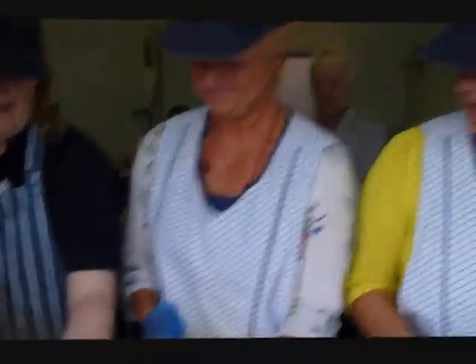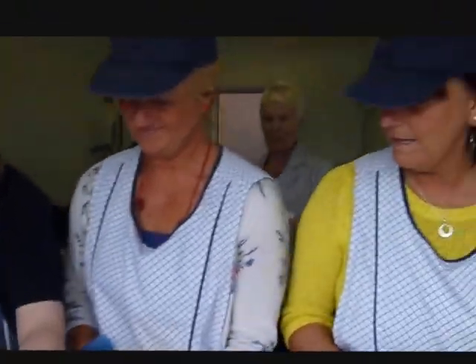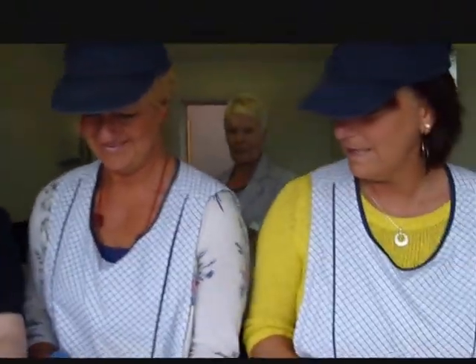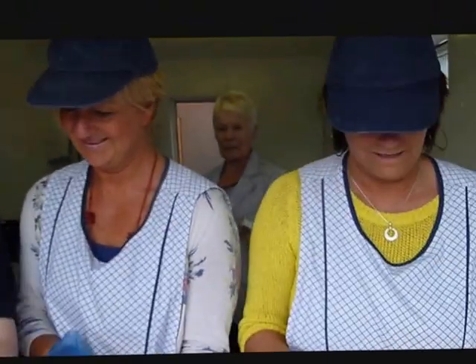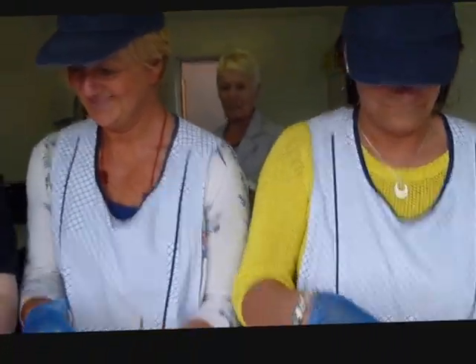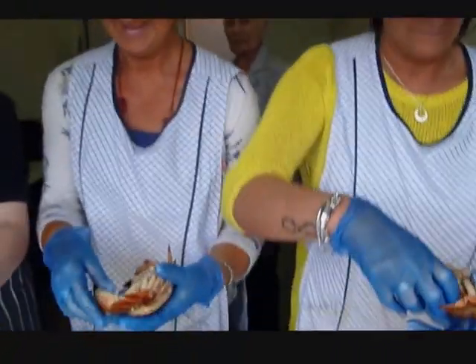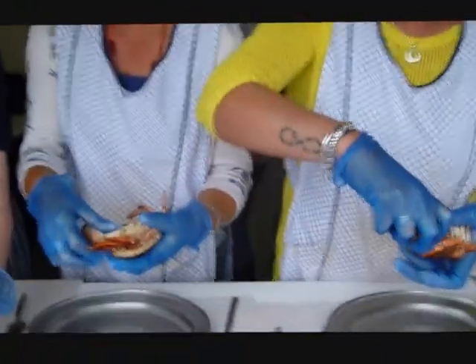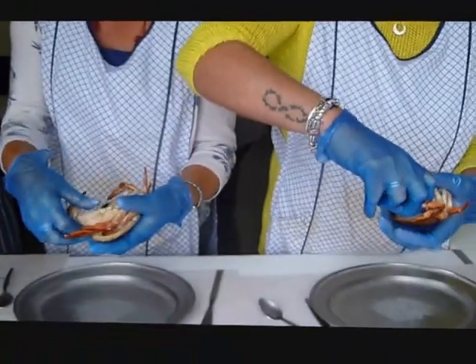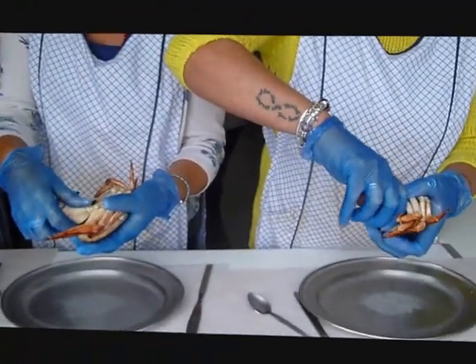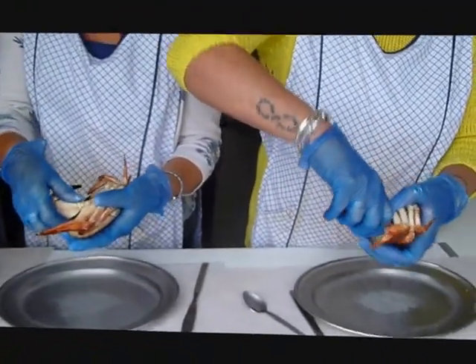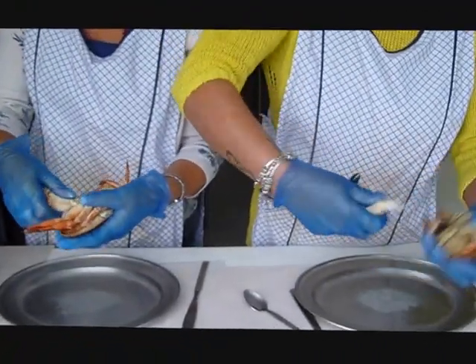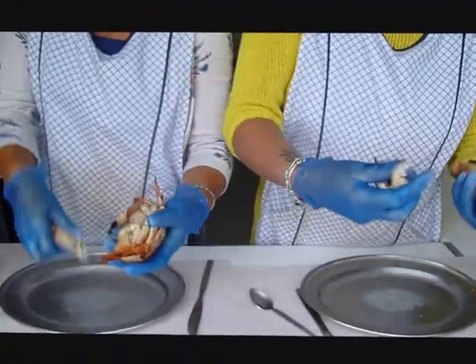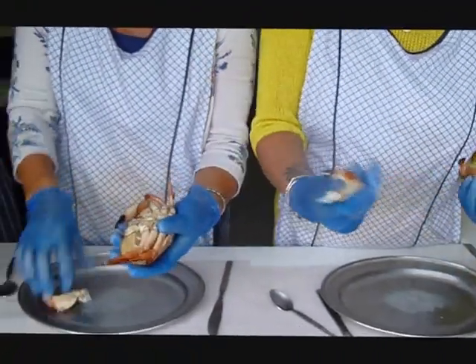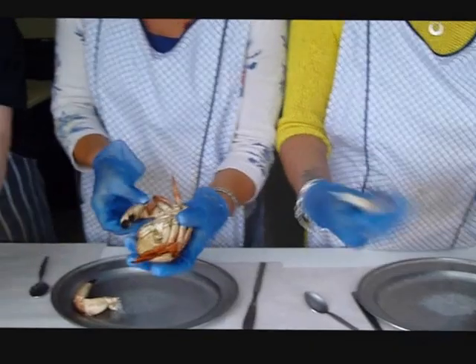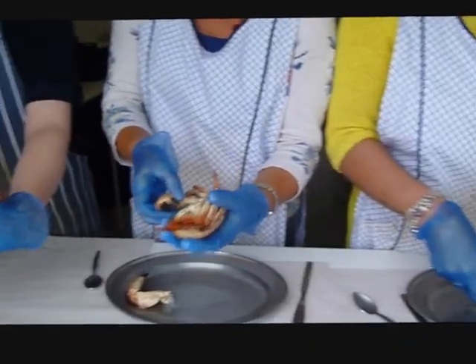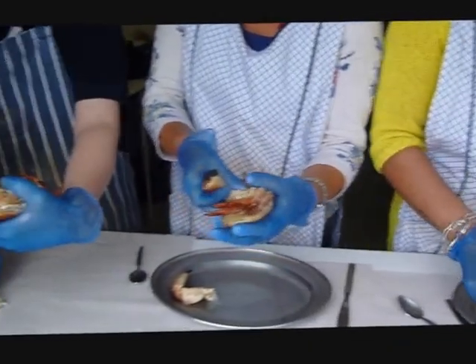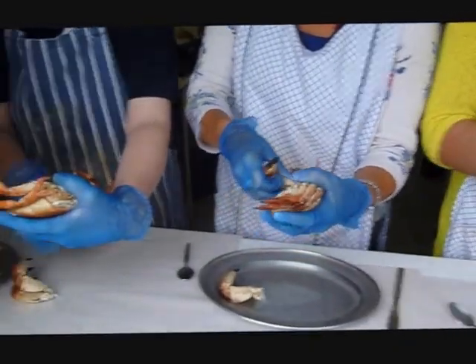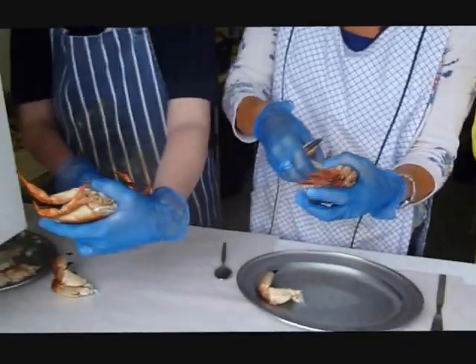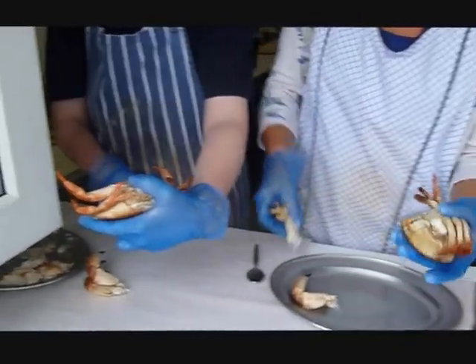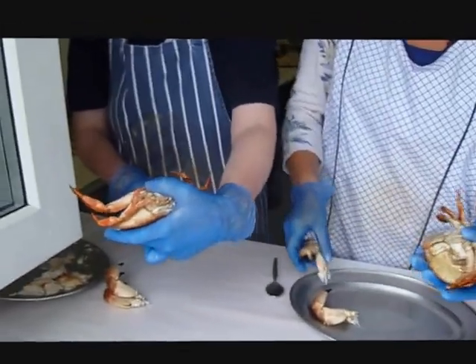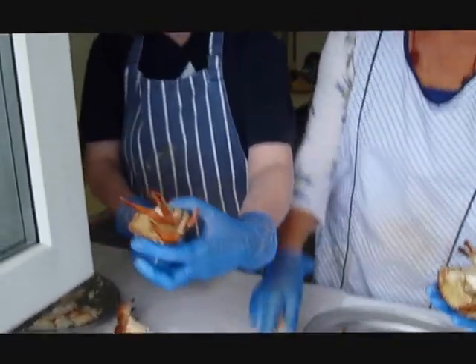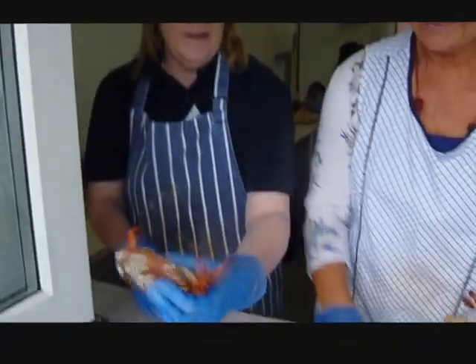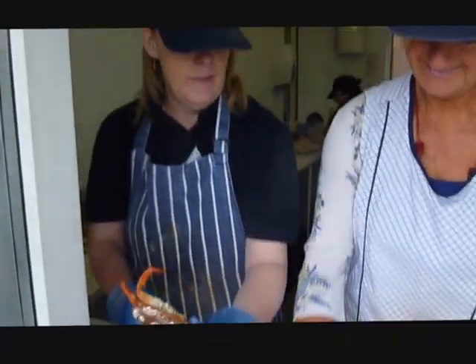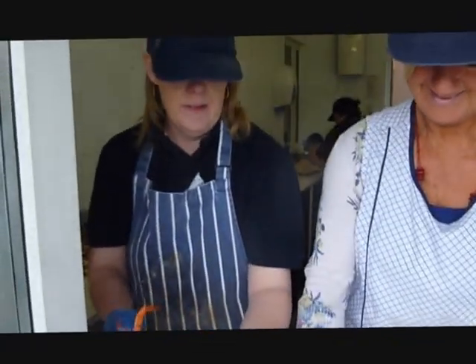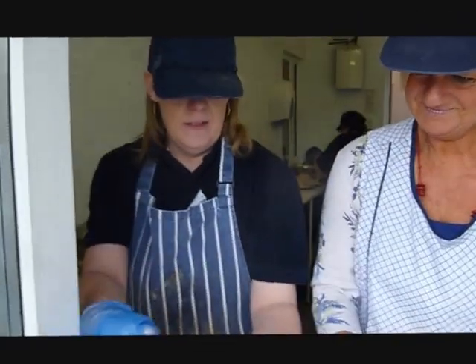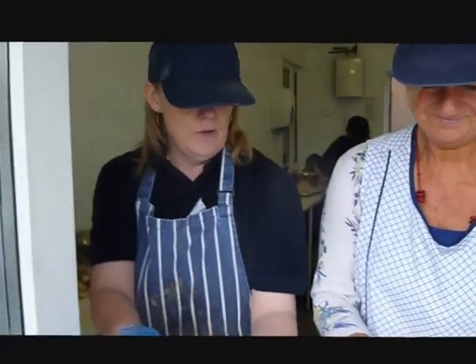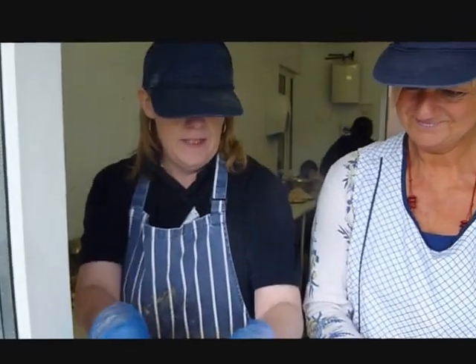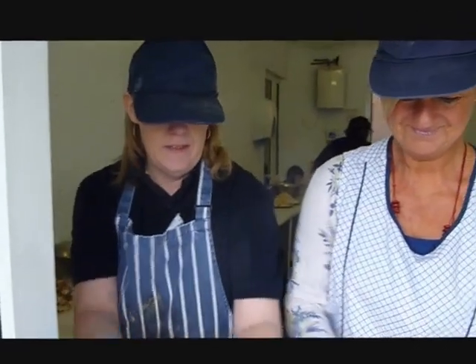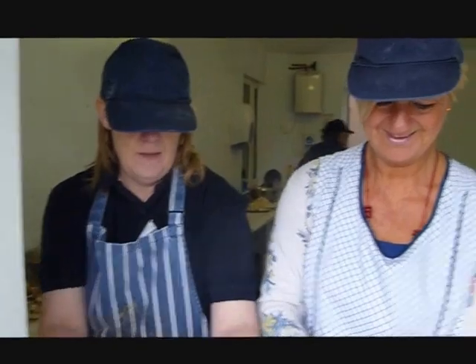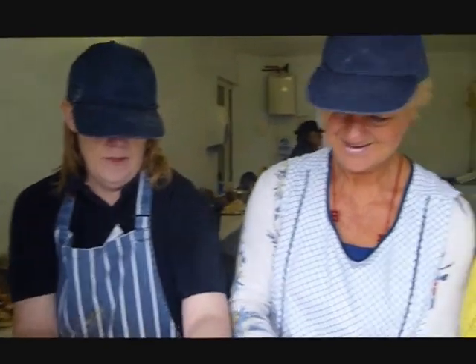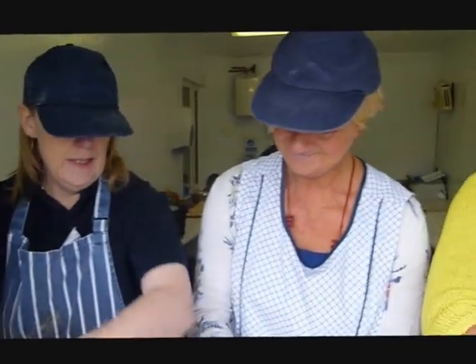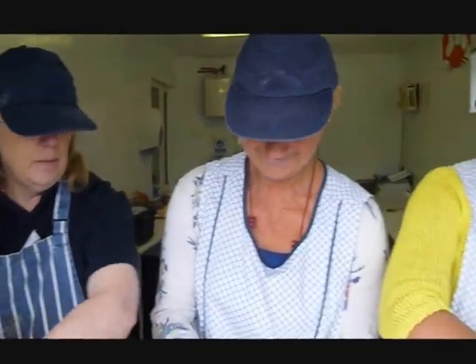And then pull the legs off, then spin it, and then group the legs down and up.